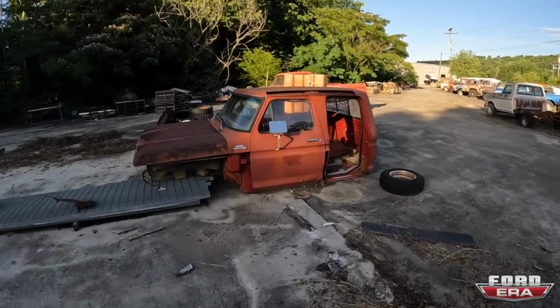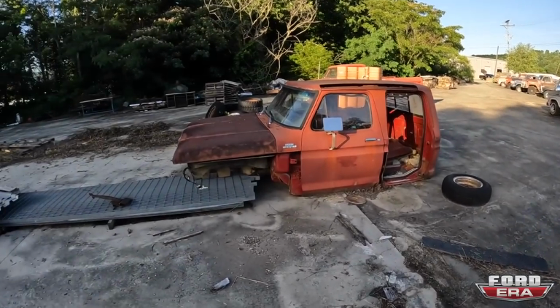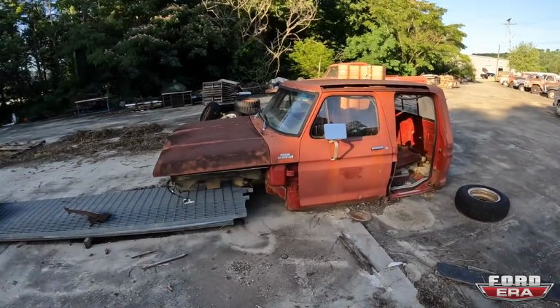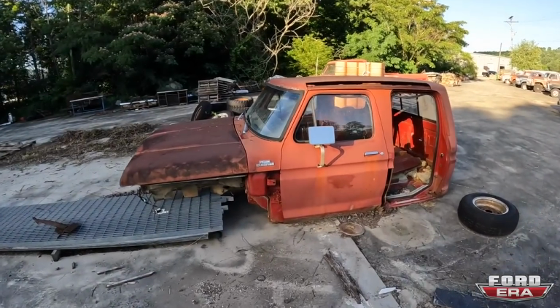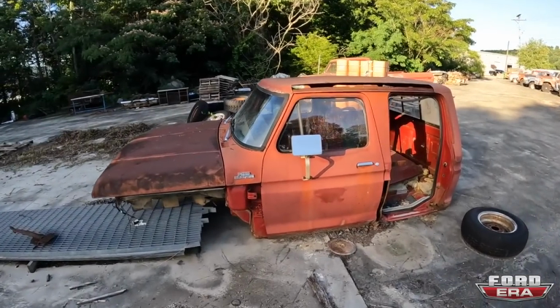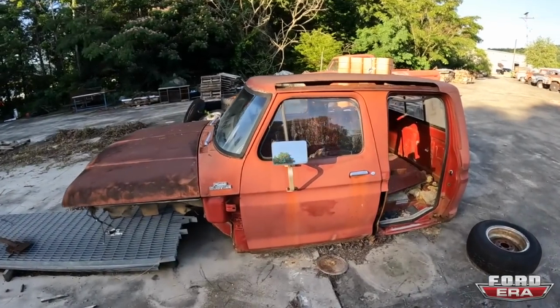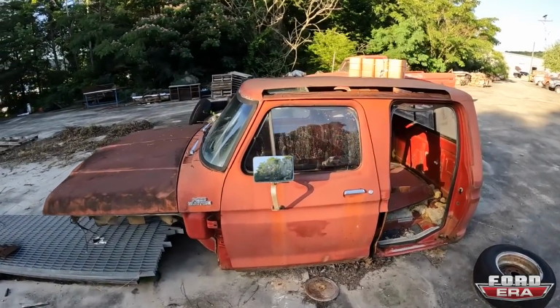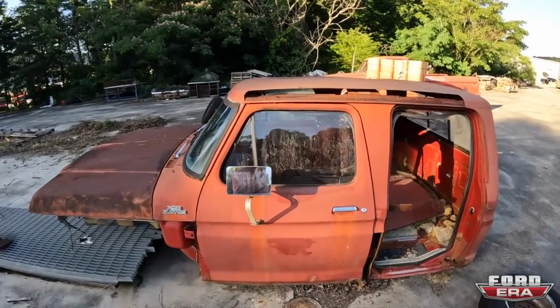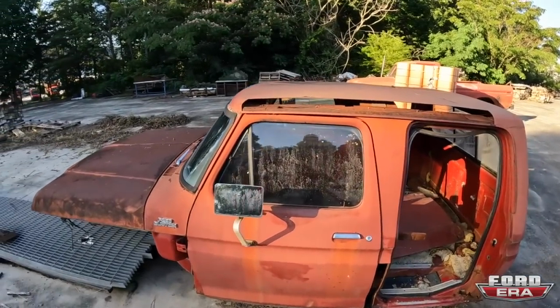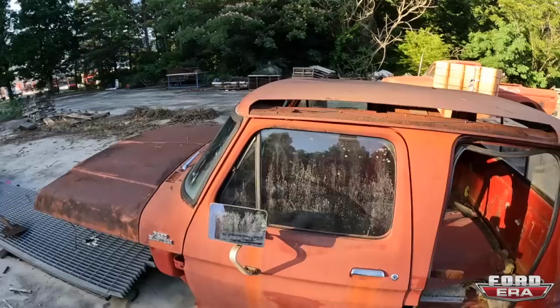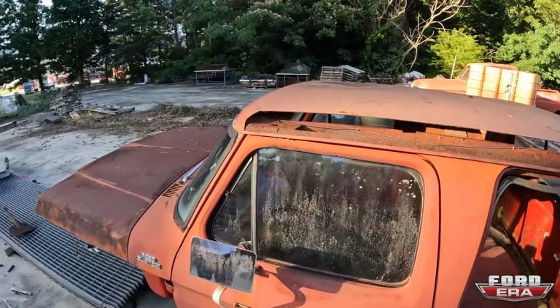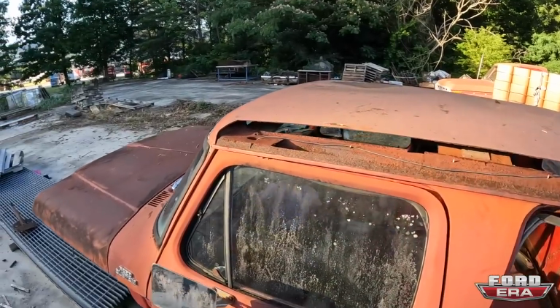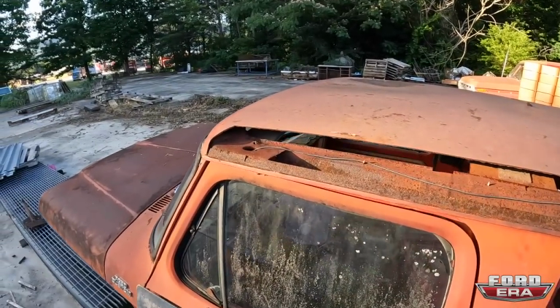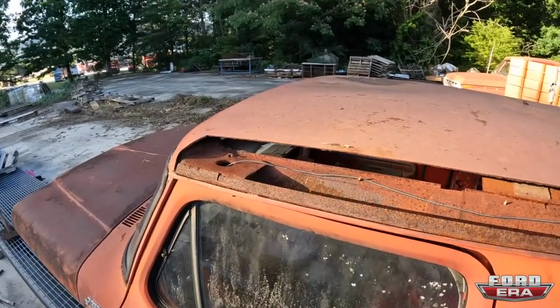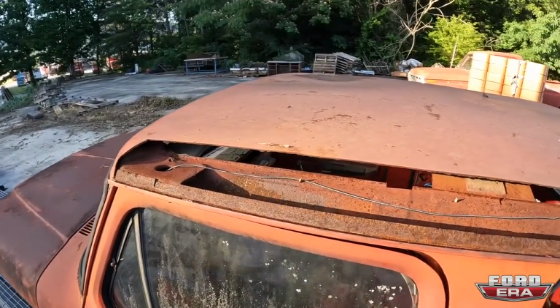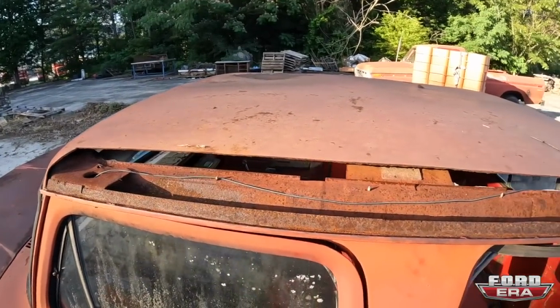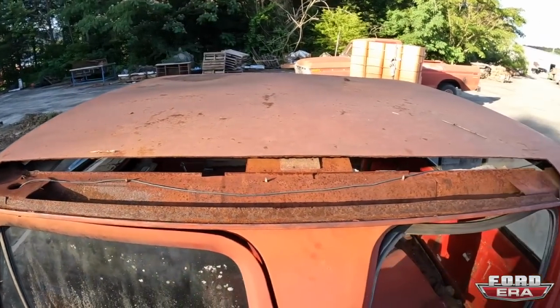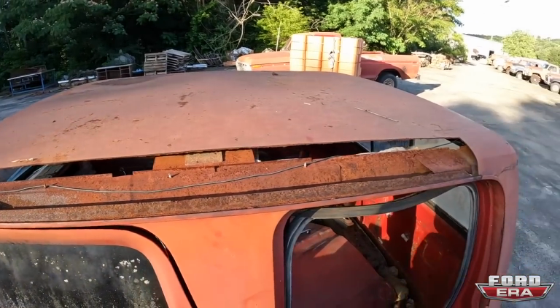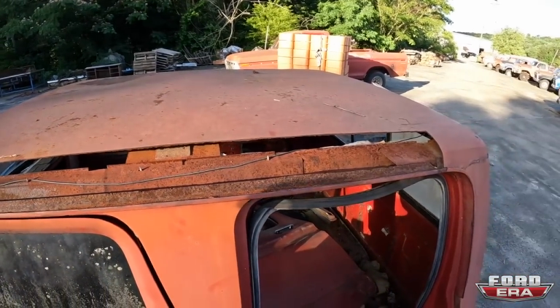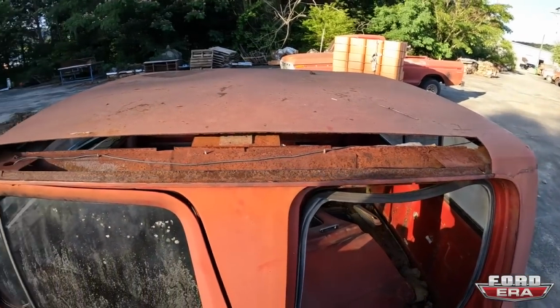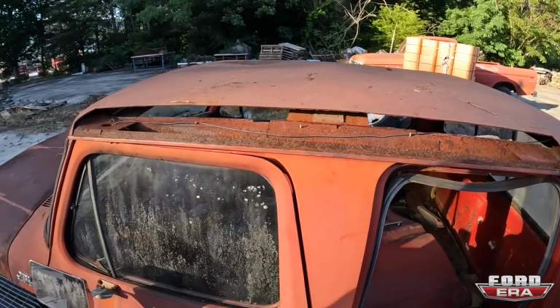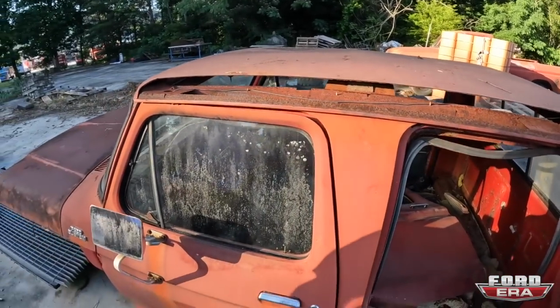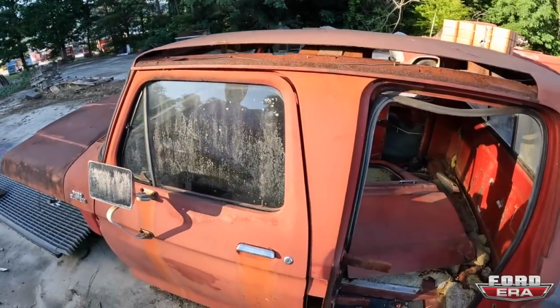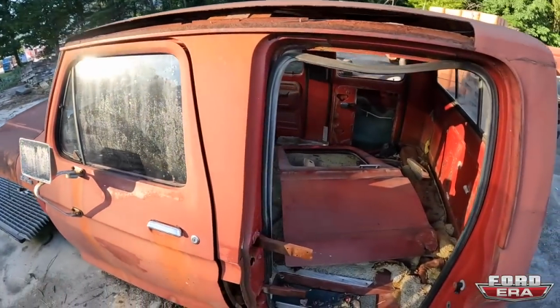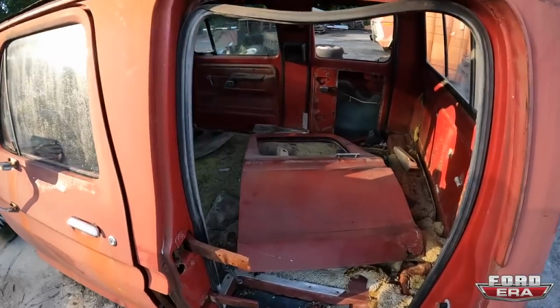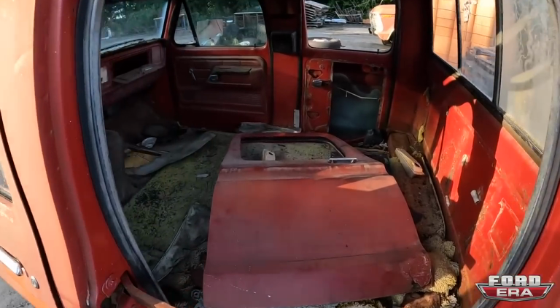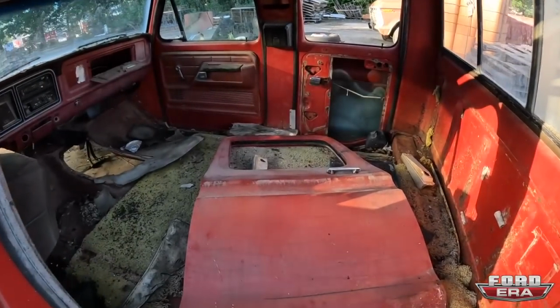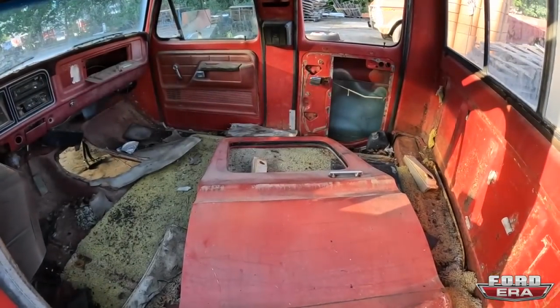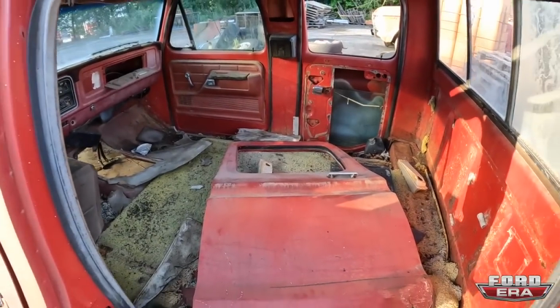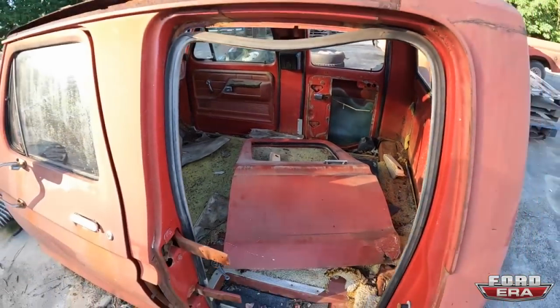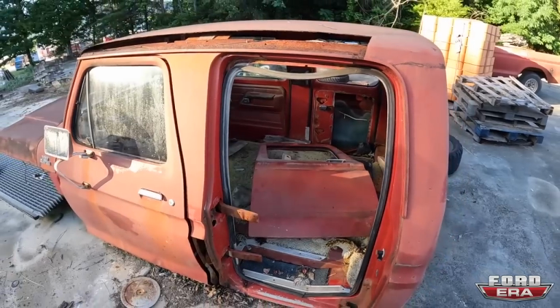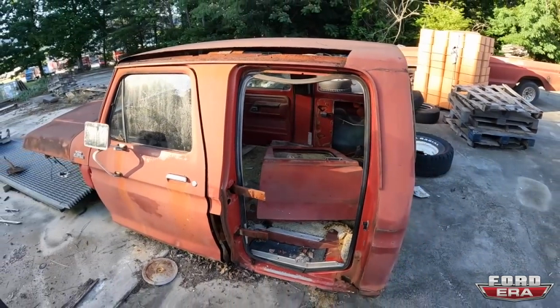Here's another dent side cab that for some reason was turned into a parts truck, but it's a good truck. Another Factory Fab roof is going to be needed with drip rails. We got the door — I don't know why they took it off, but it's inside of it.